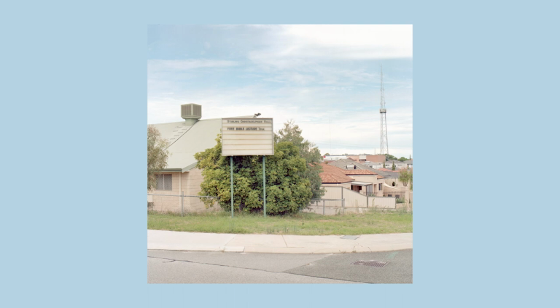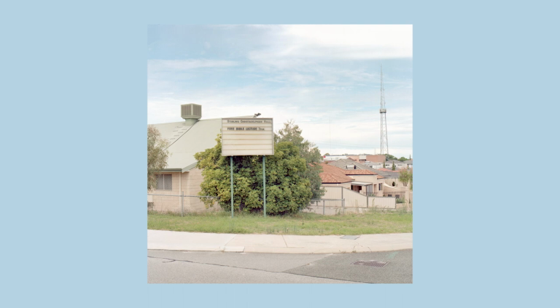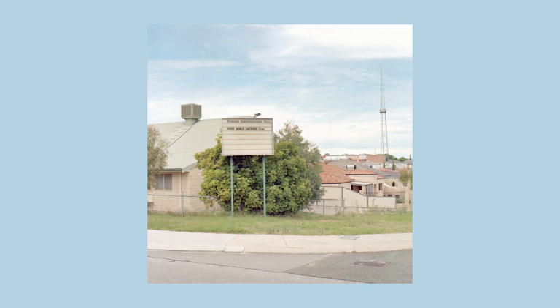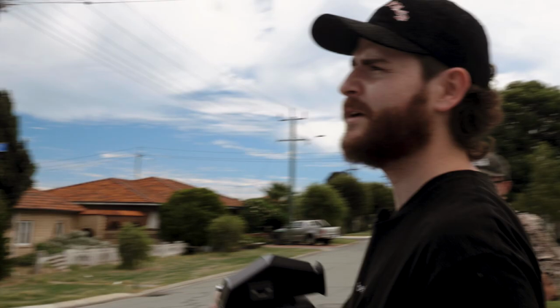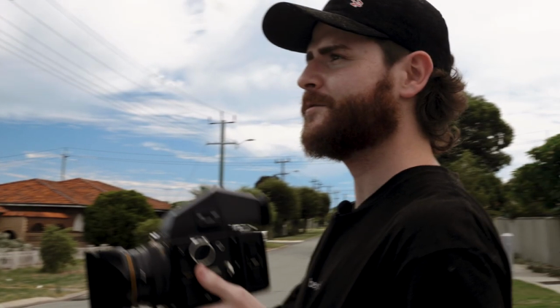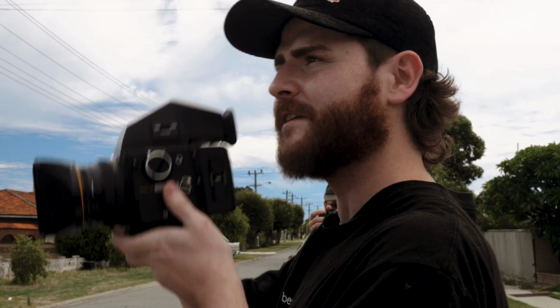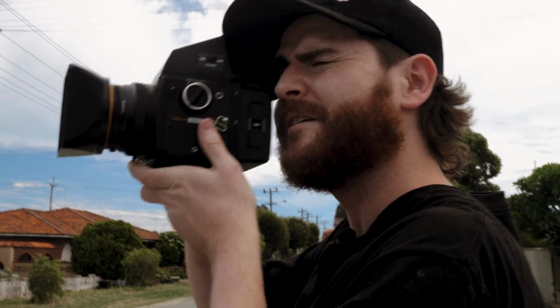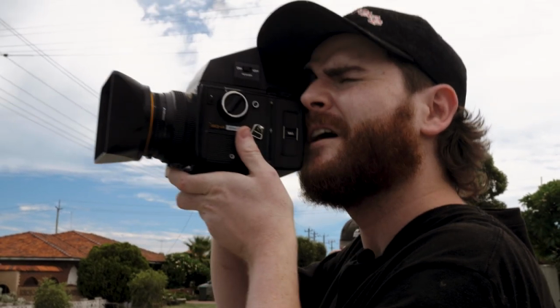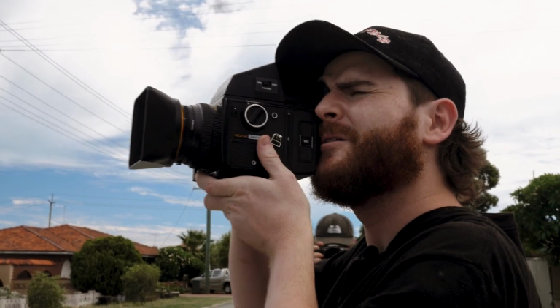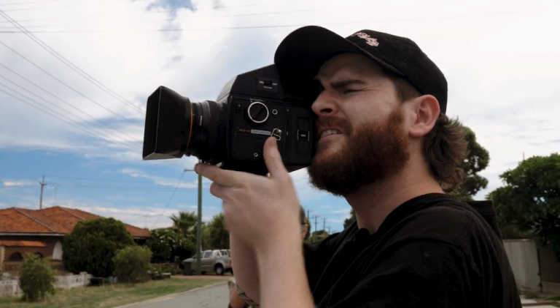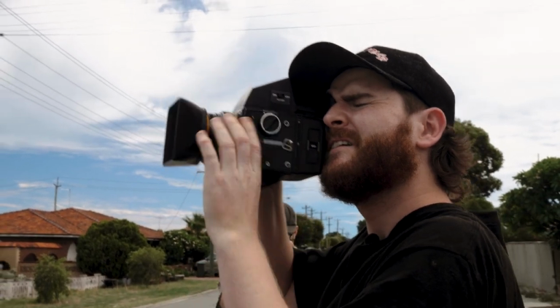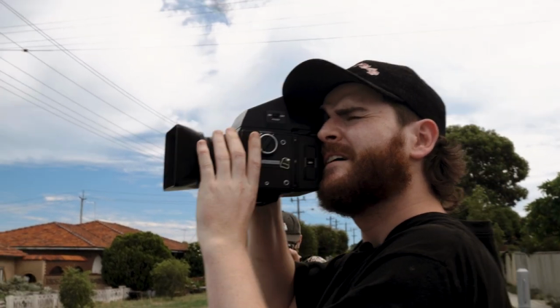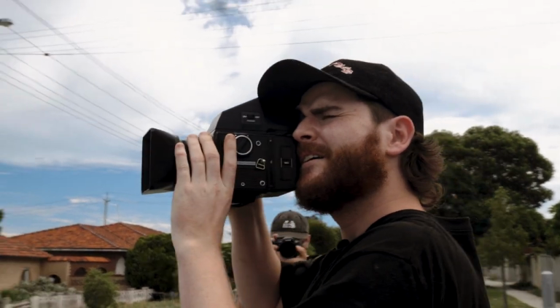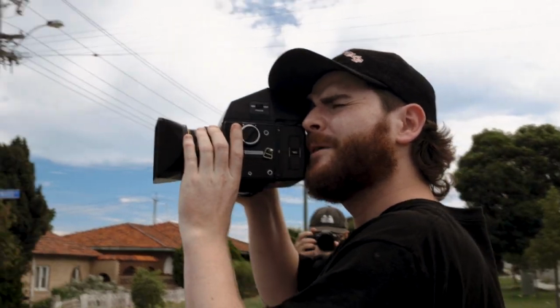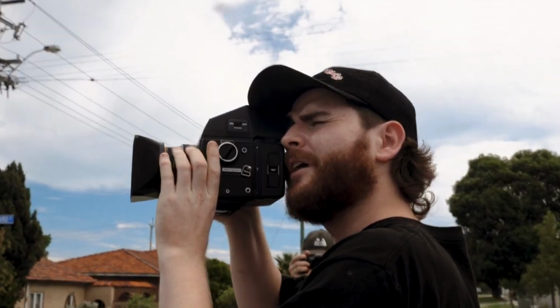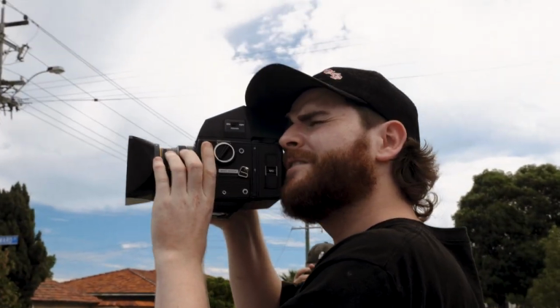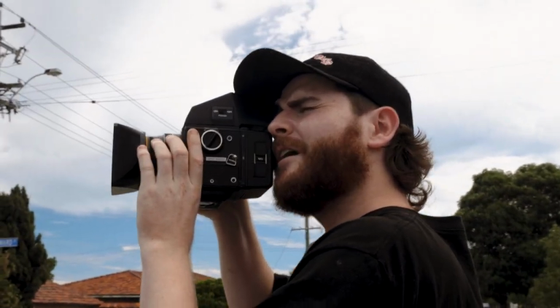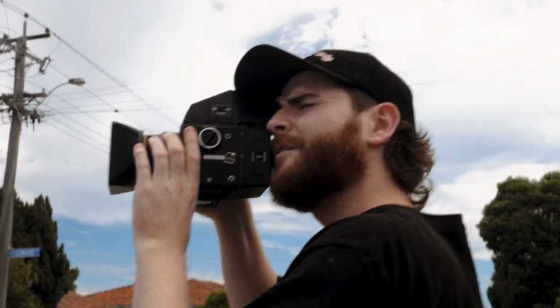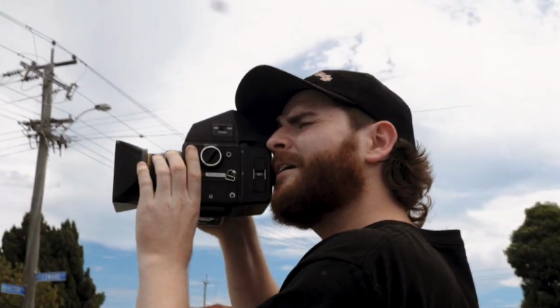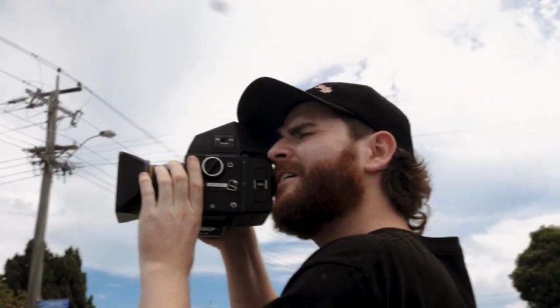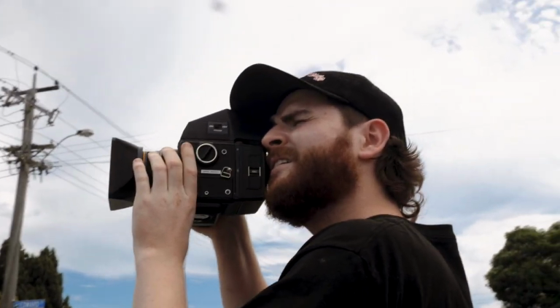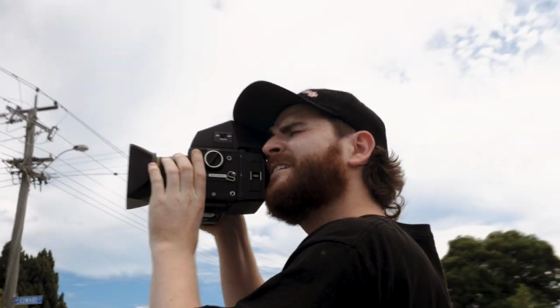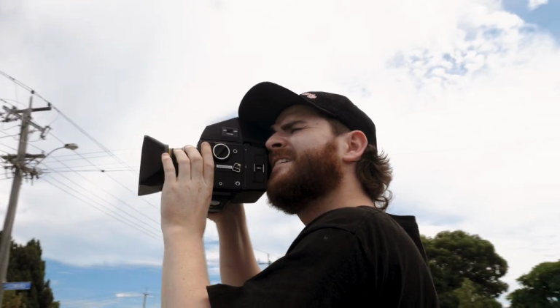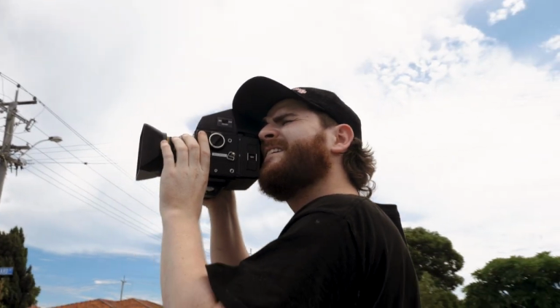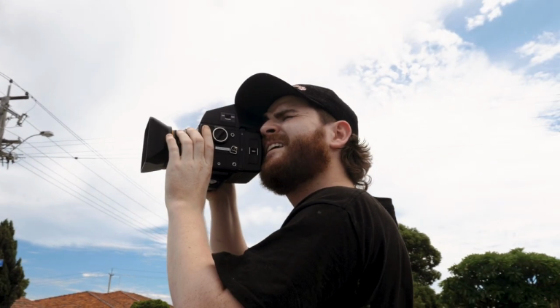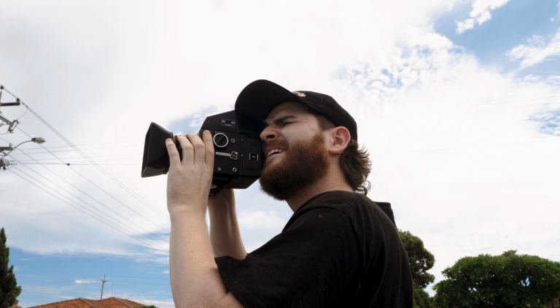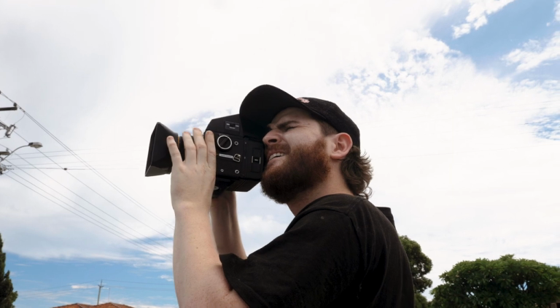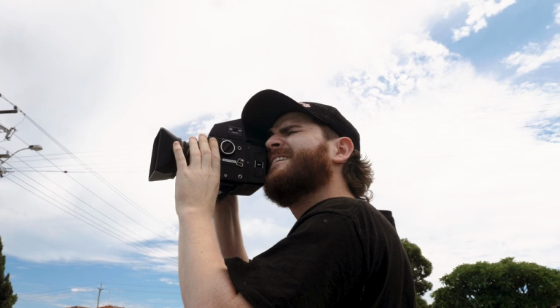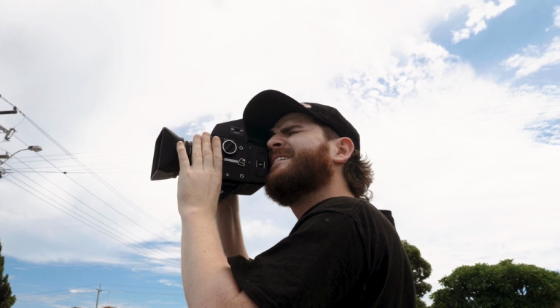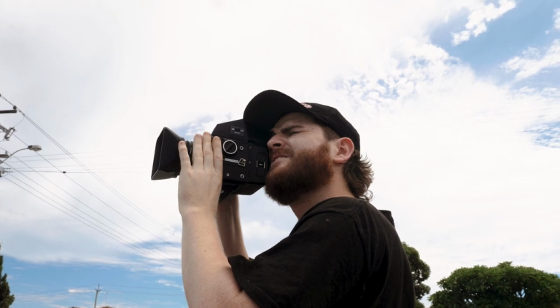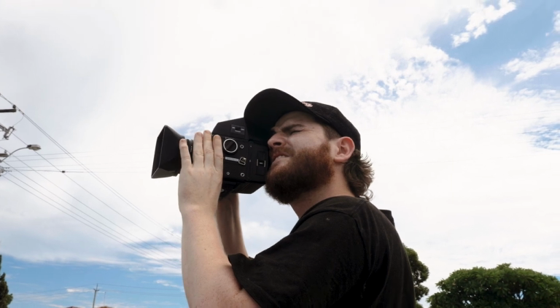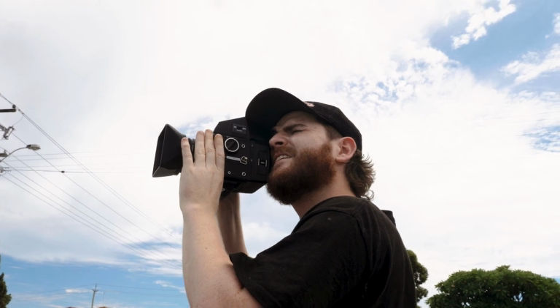I like this slightly different angle — that big radio tower in the background. She's nice.